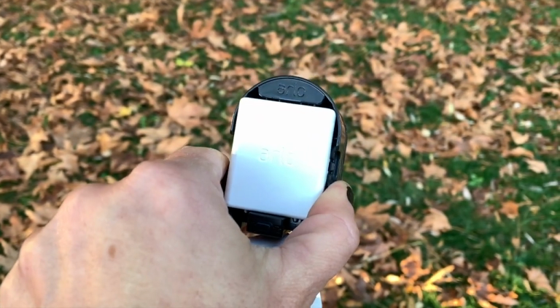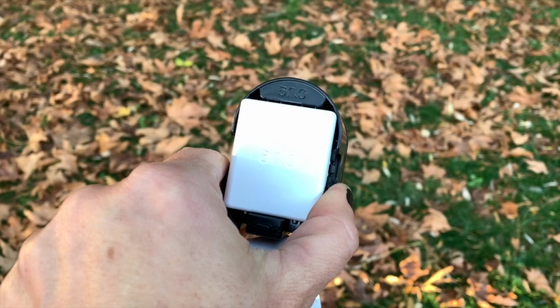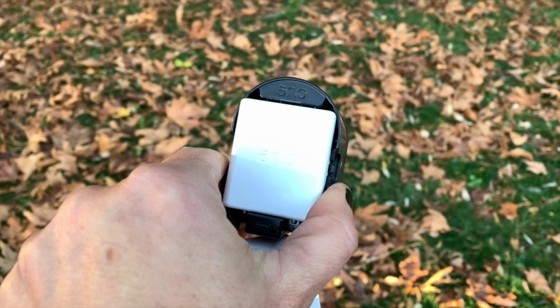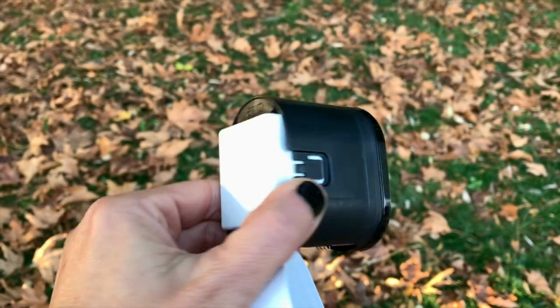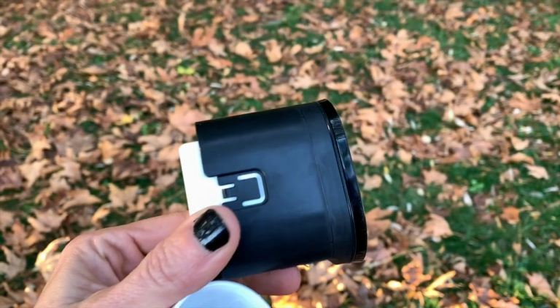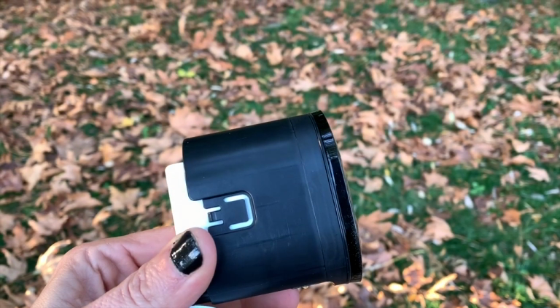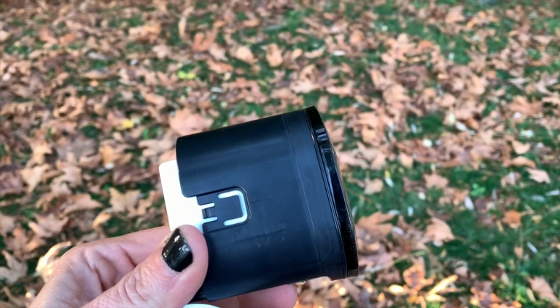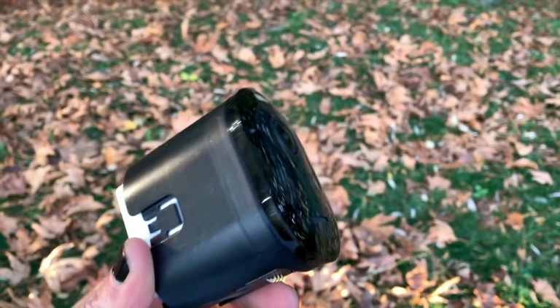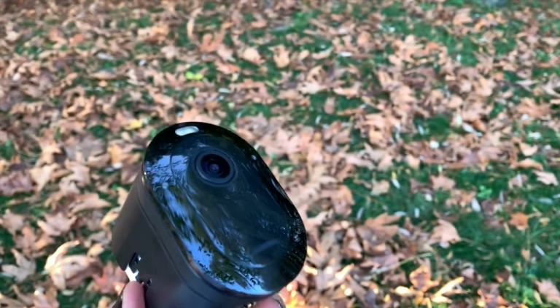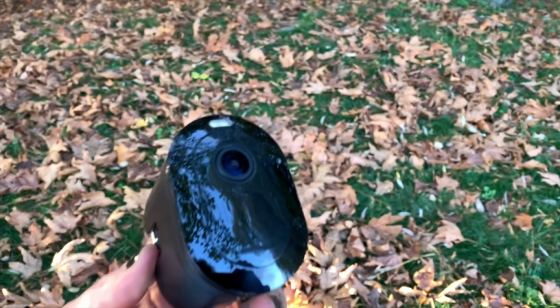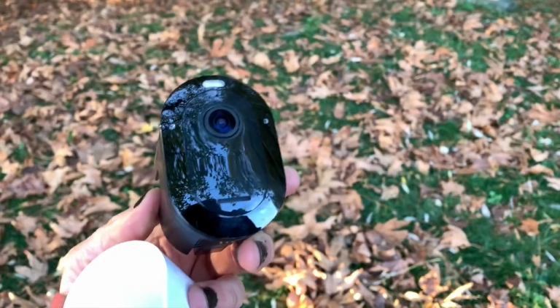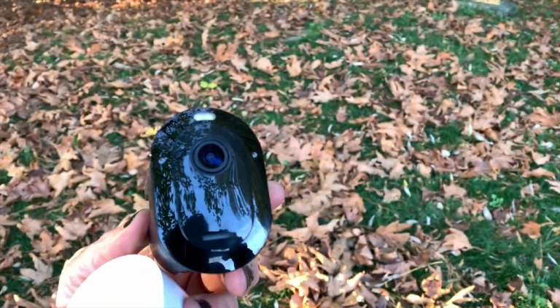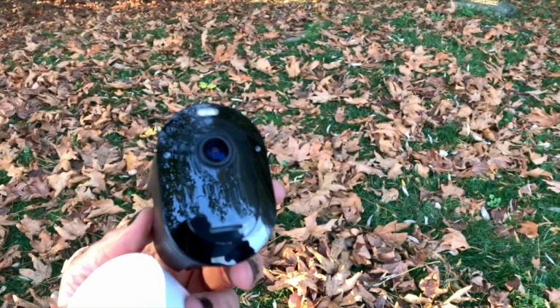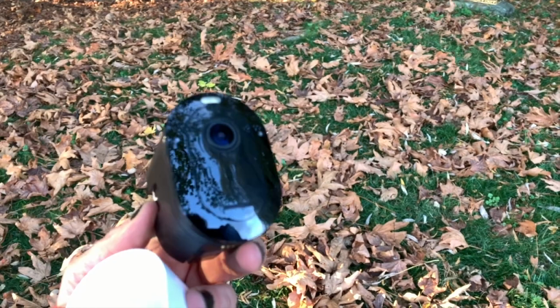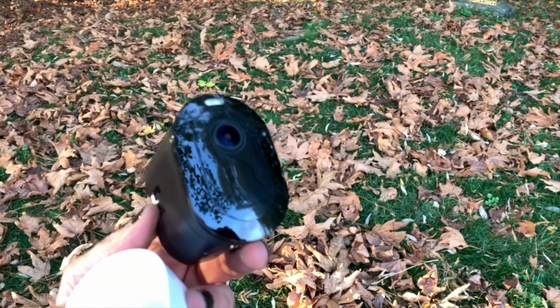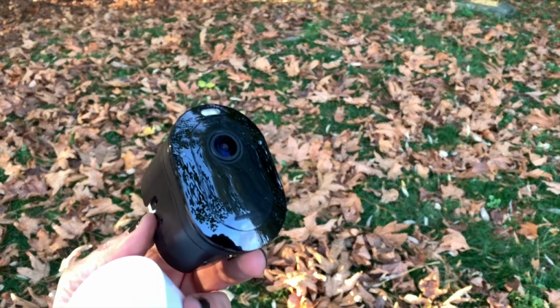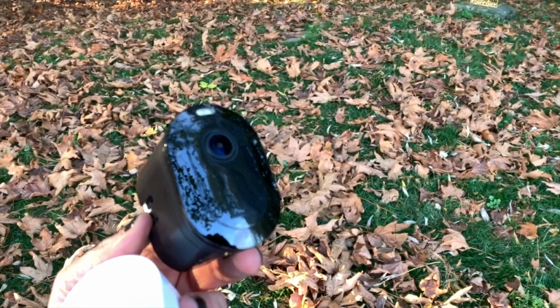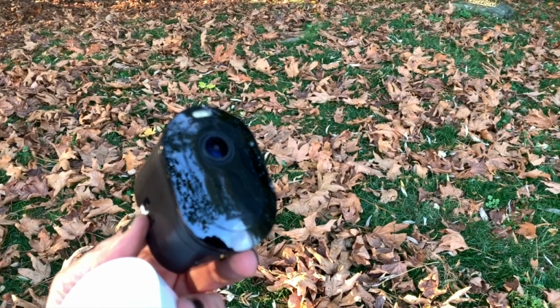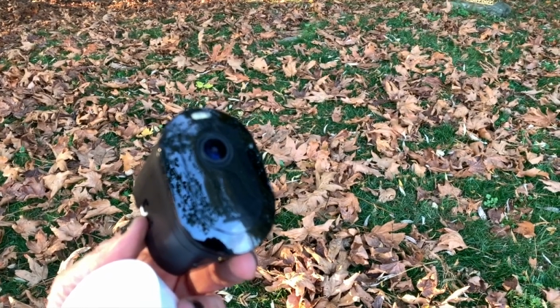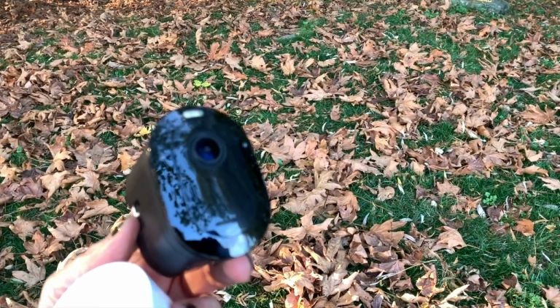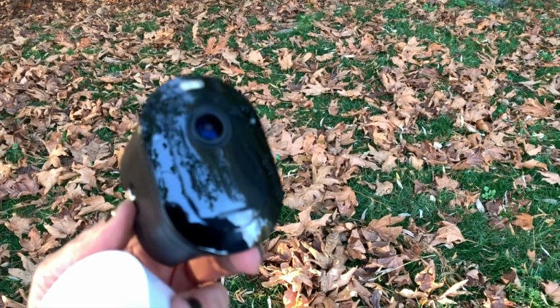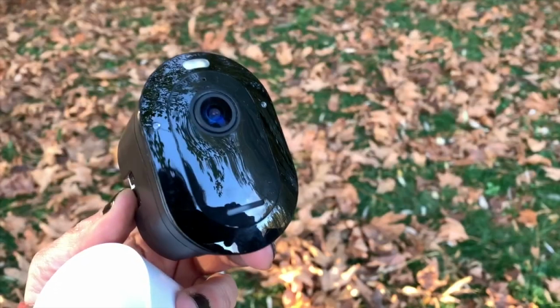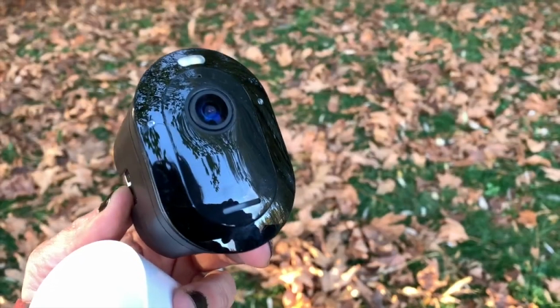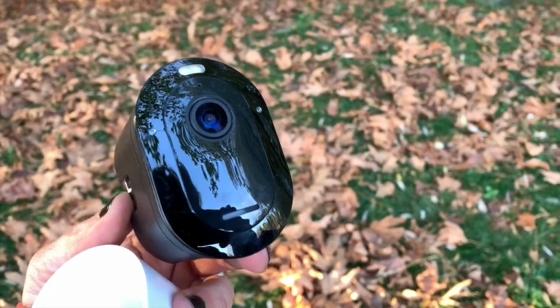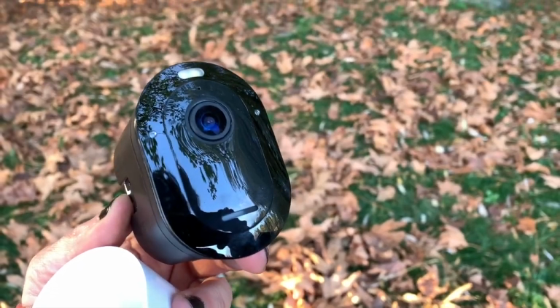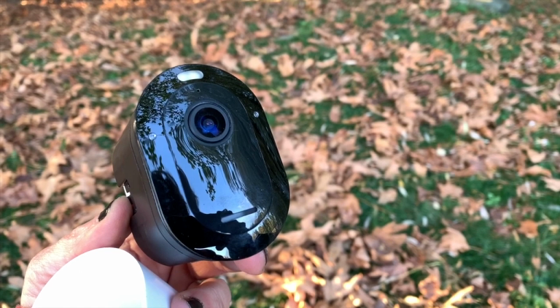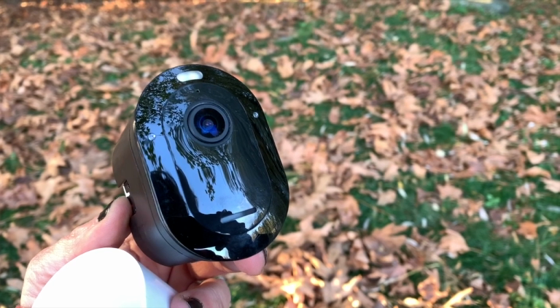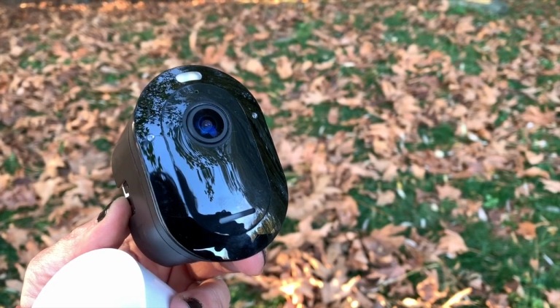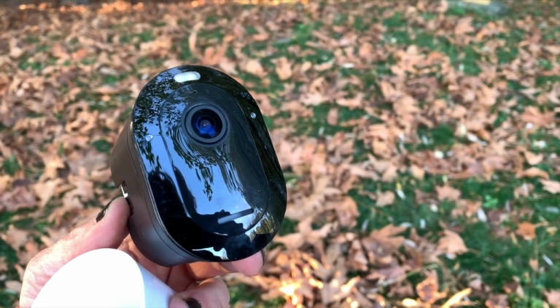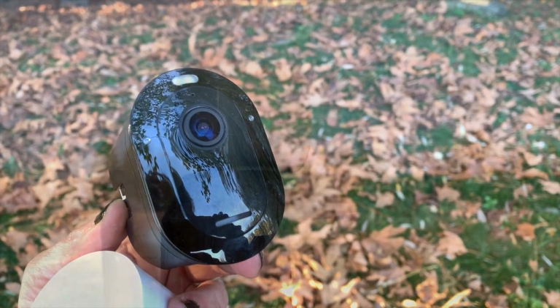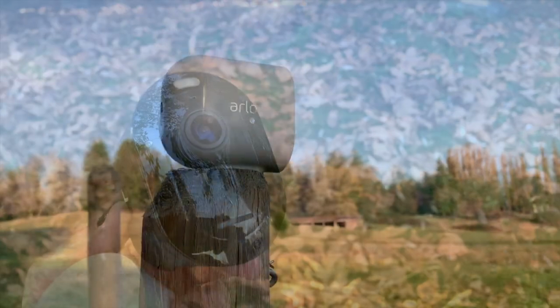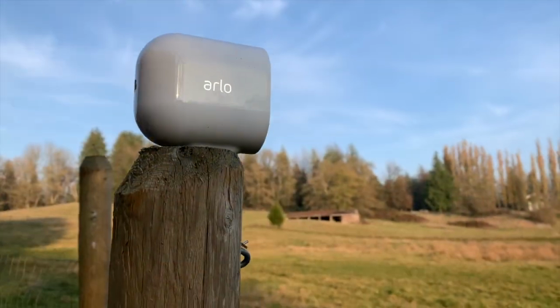Here's a view of the camera out of its casing — this is how you would charge the battery. Every time you charge the battery you have to take it out of the casing, but it's very easy. The charger makes it simple and within a couple of hours you're back up and running again.